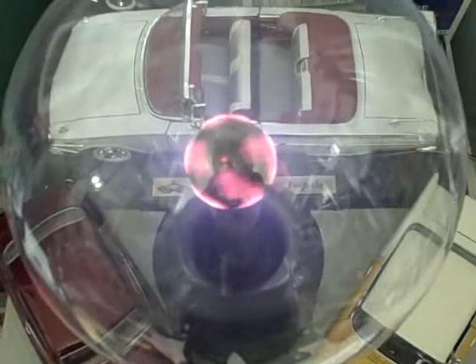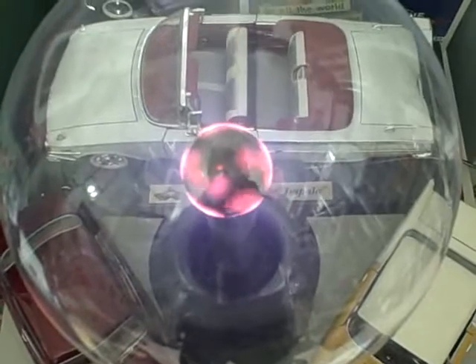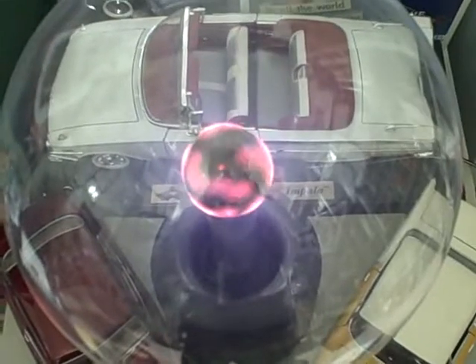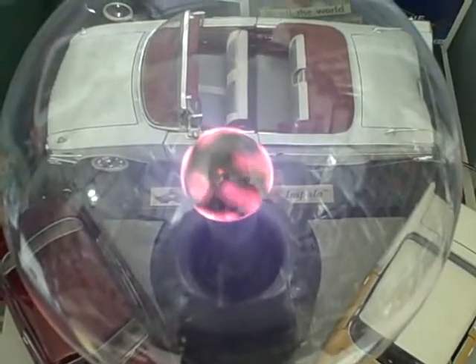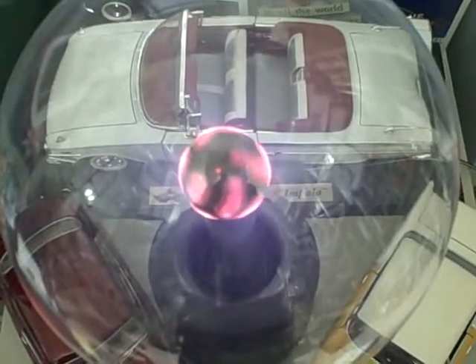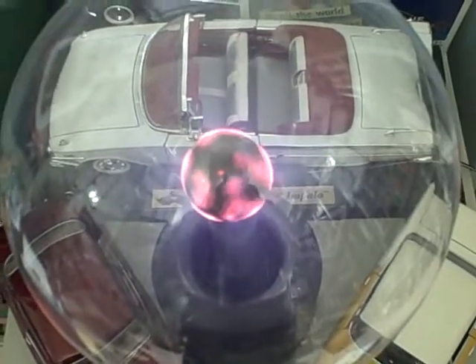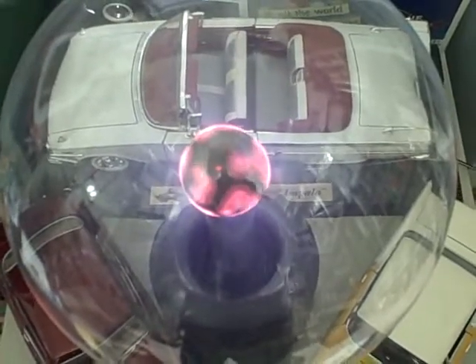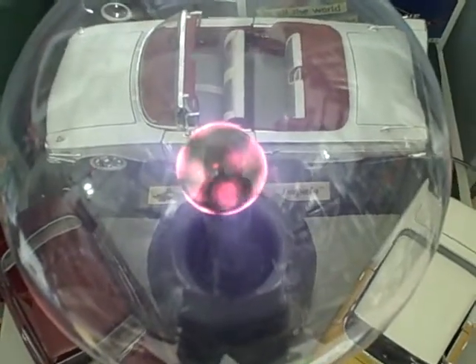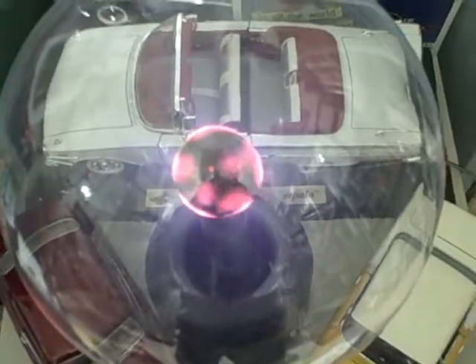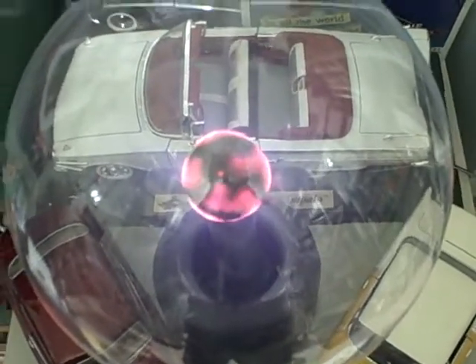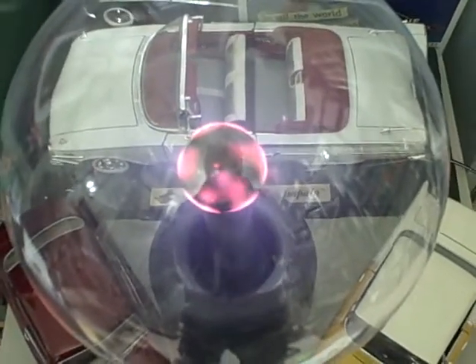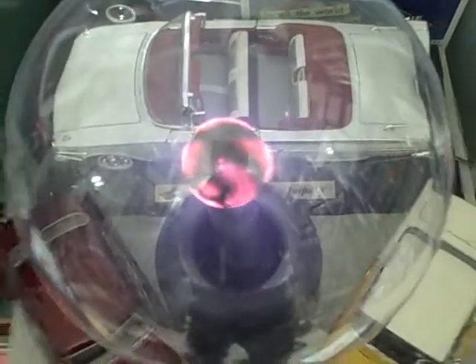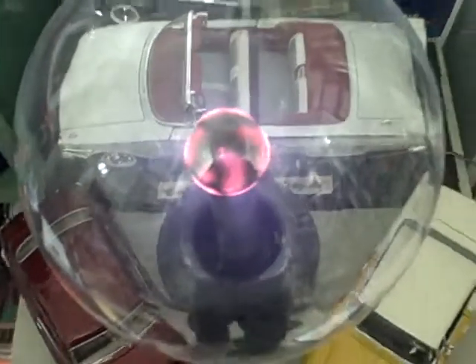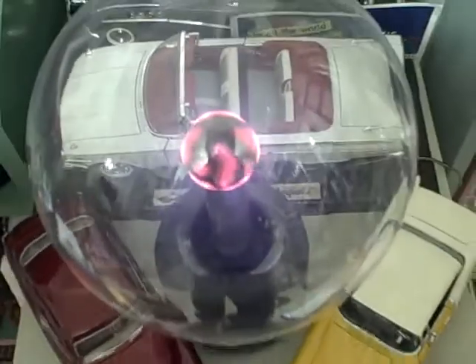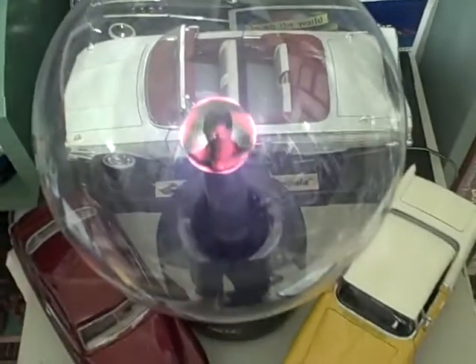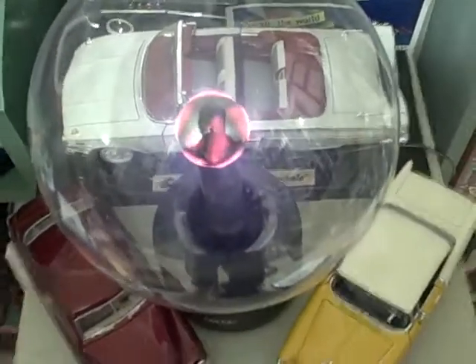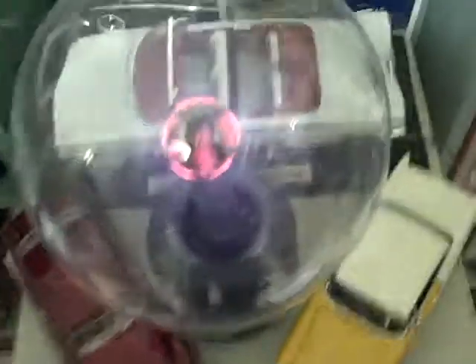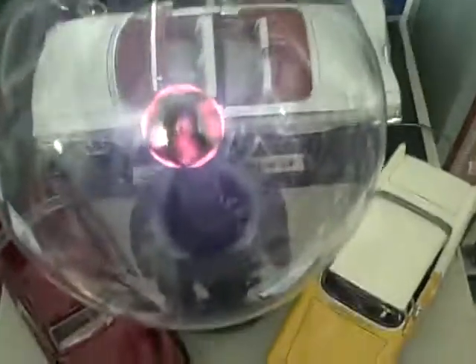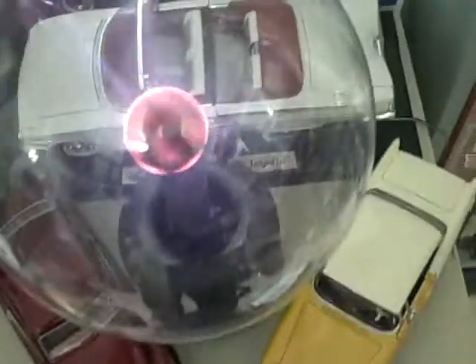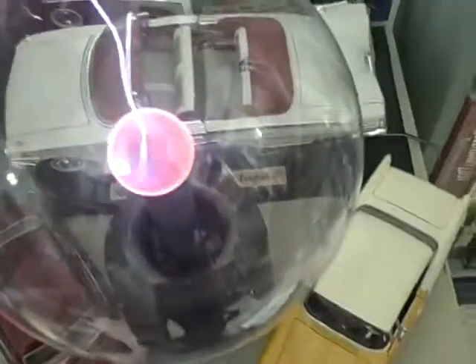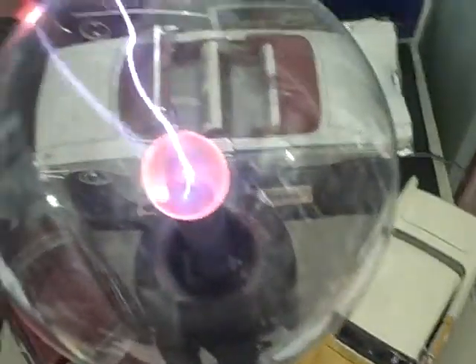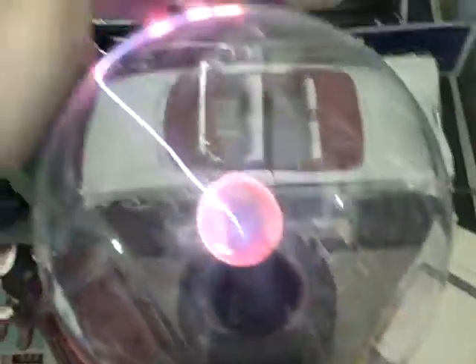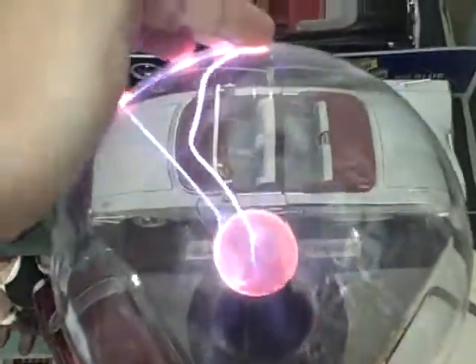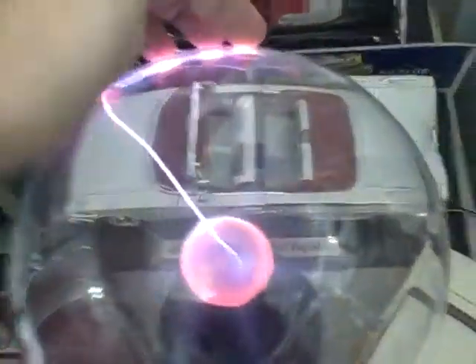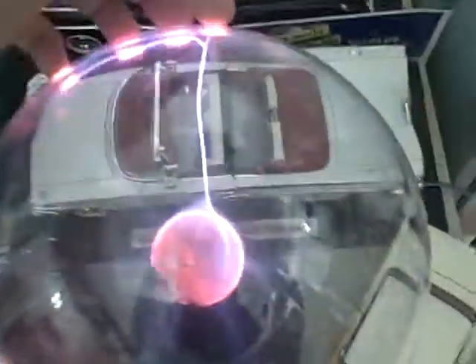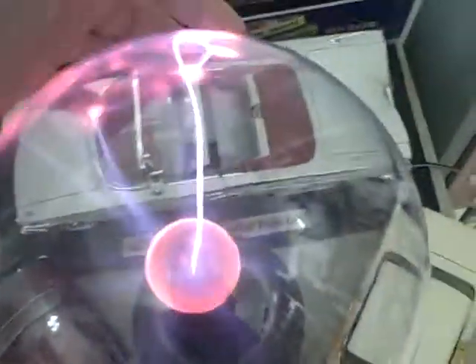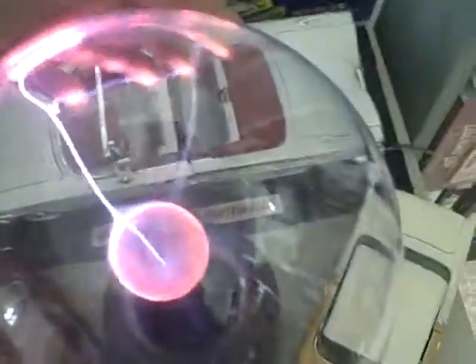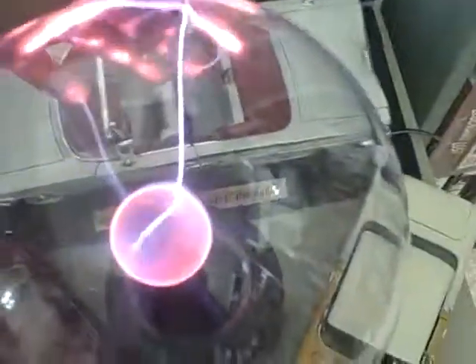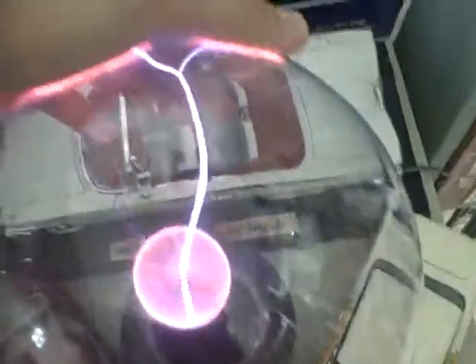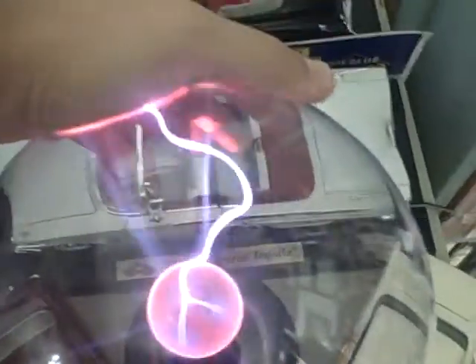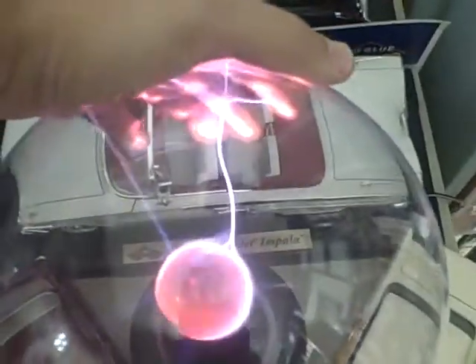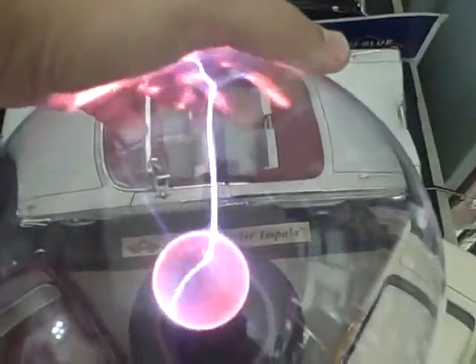As promised, here is my ElectroStorm ball. I promised to show this to you. This is my awesome piece of 80s technology.